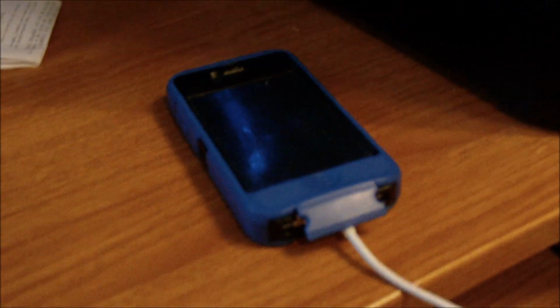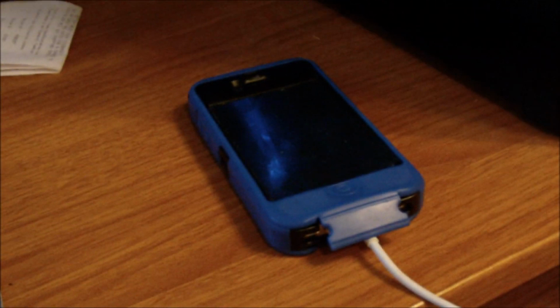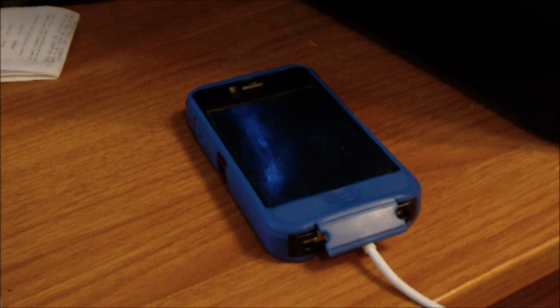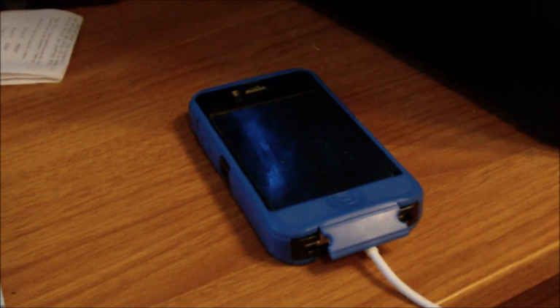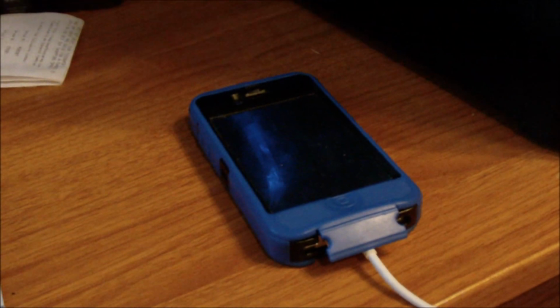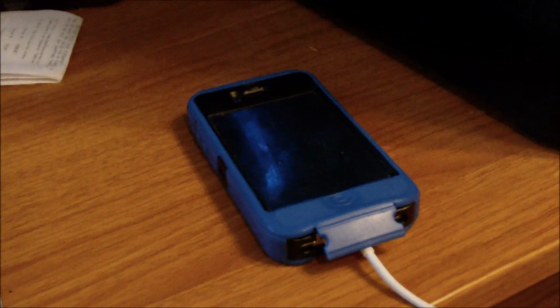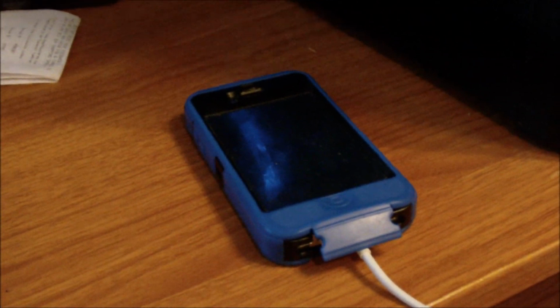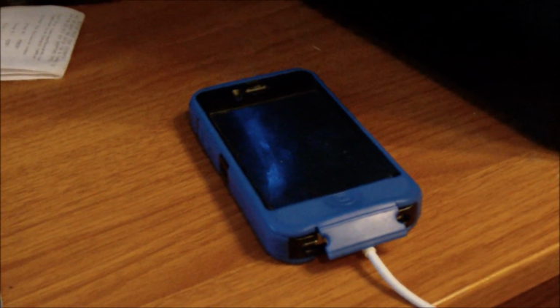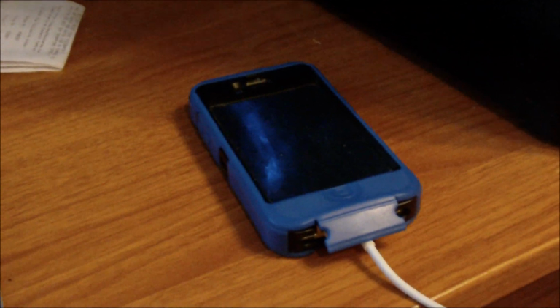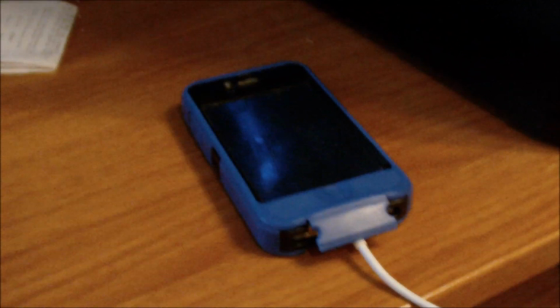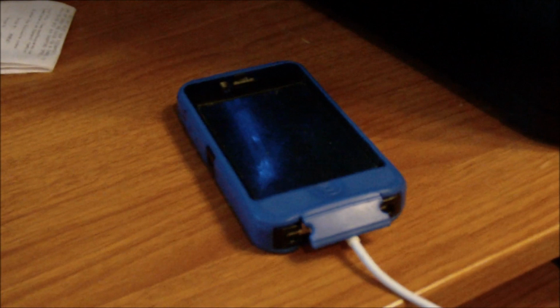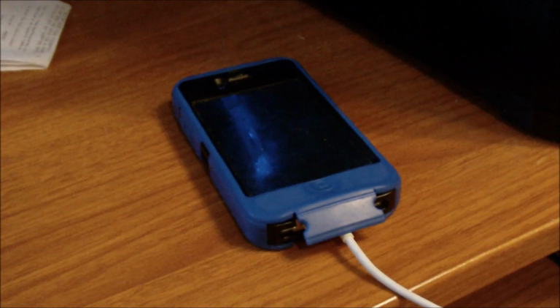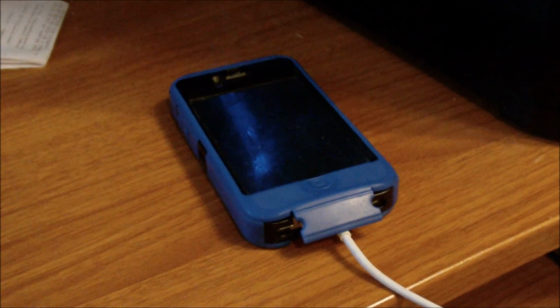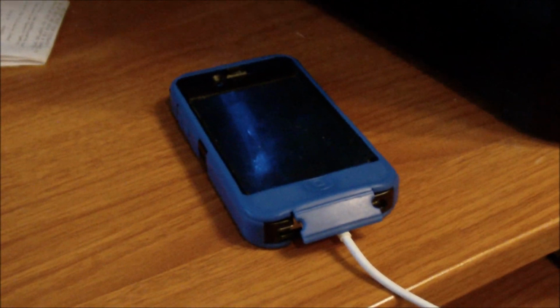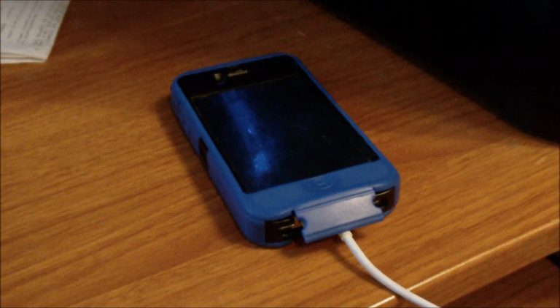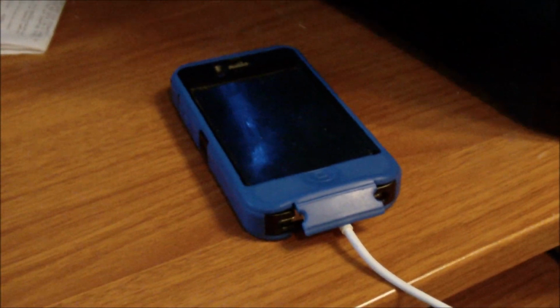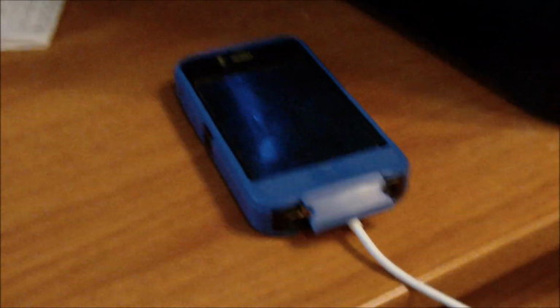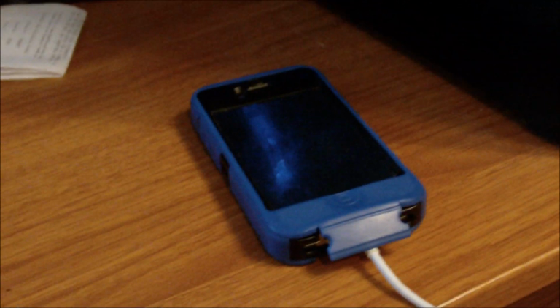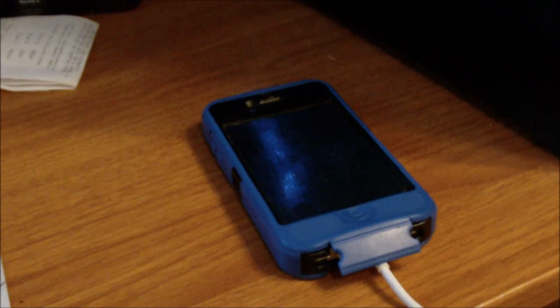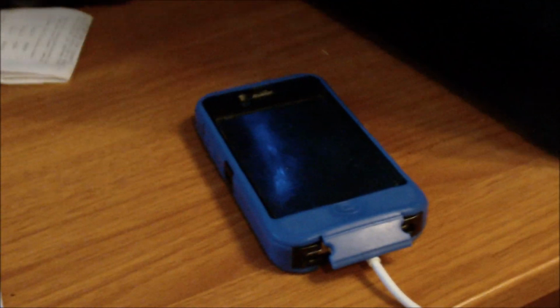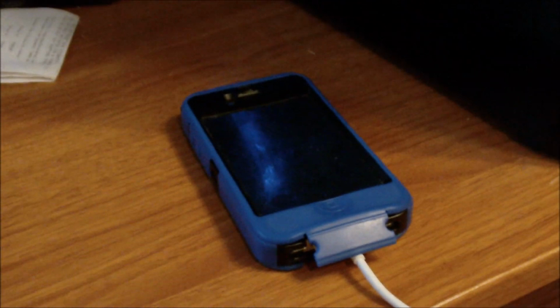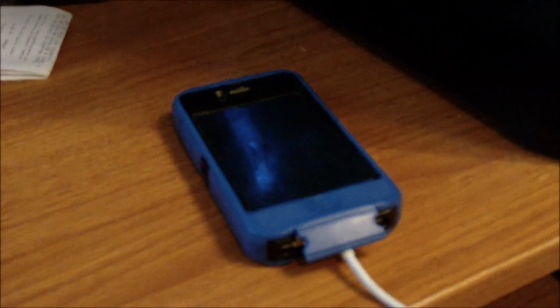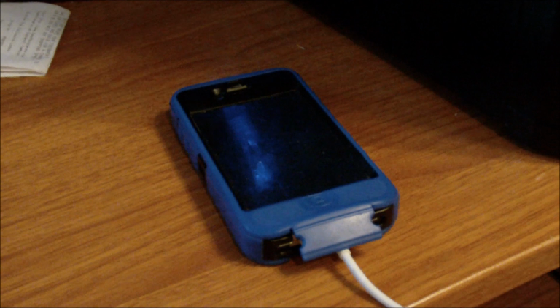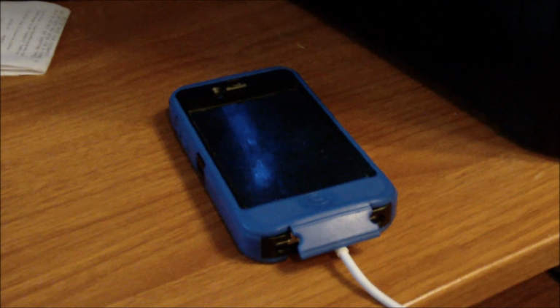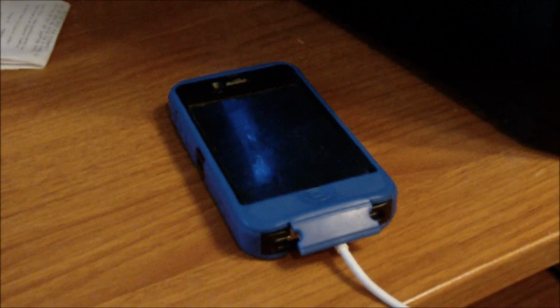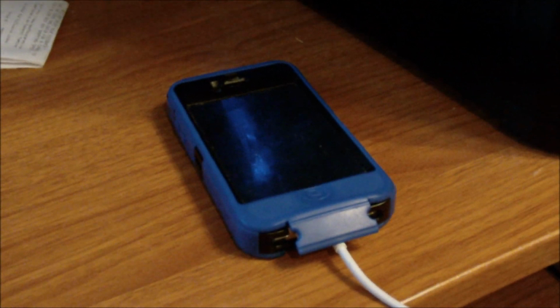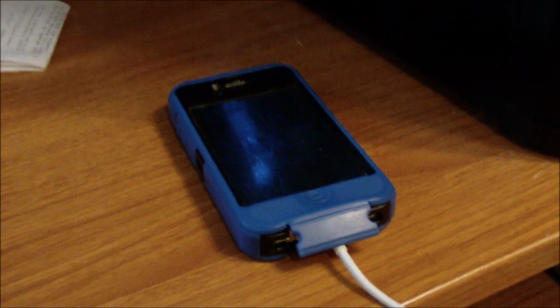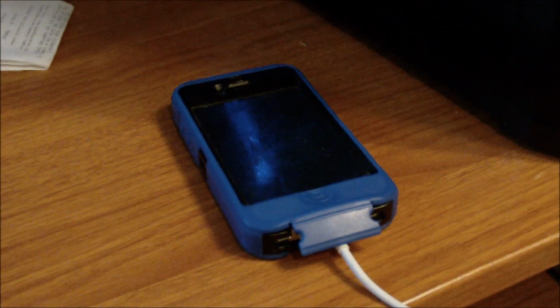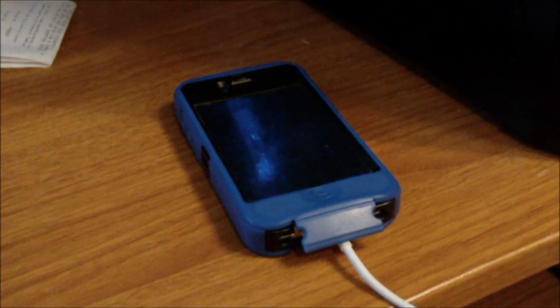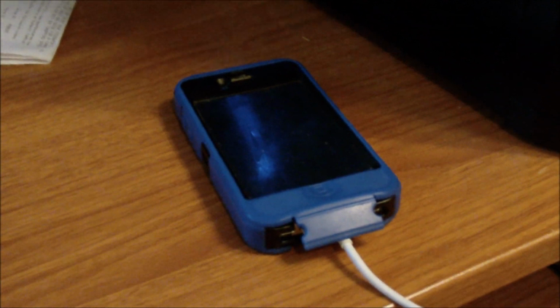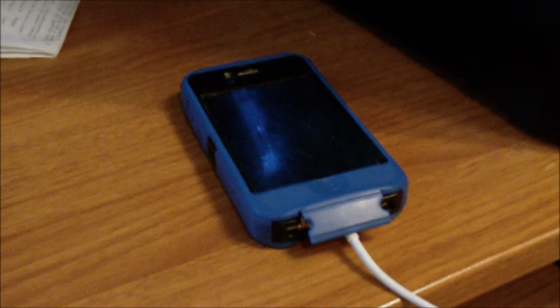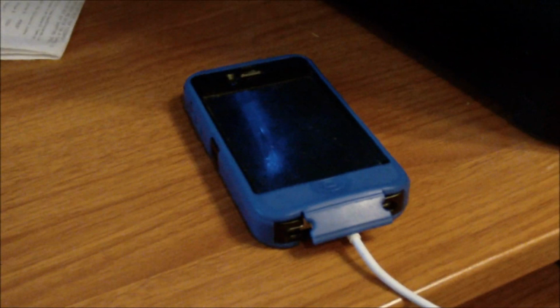Hey guys, Maniac here with a quick little how-to for GameAccess.net. Before I go over to the New York Comic Con, I wanted to show you guys a cool new feature of iOS 5. I'm sure a lot of people have questions about how to get it to work, and I'm going to show you how to do it right now.